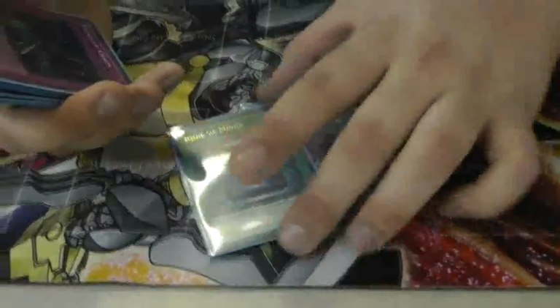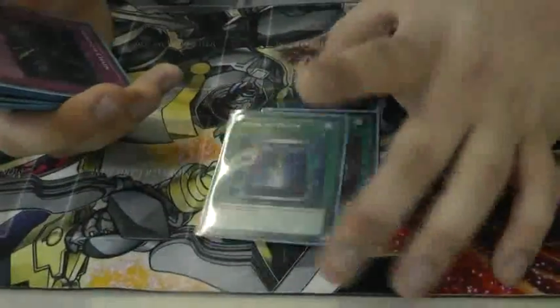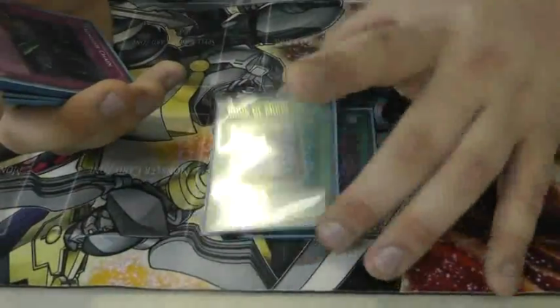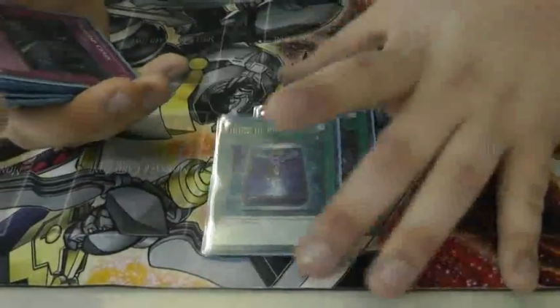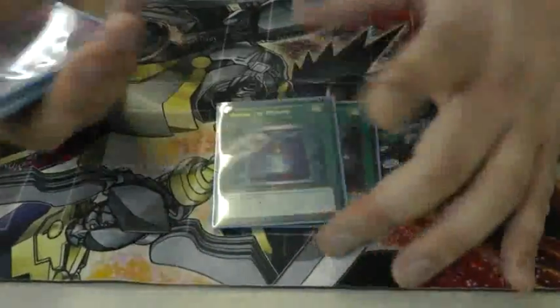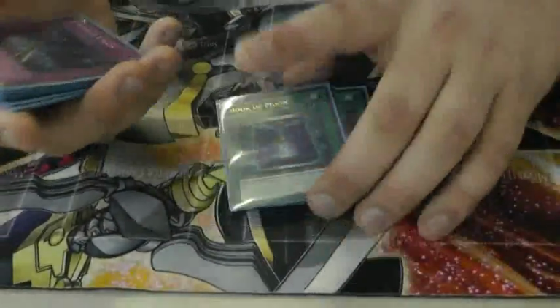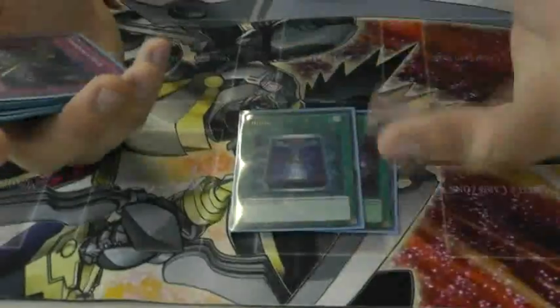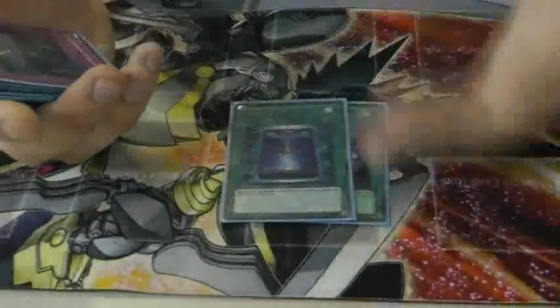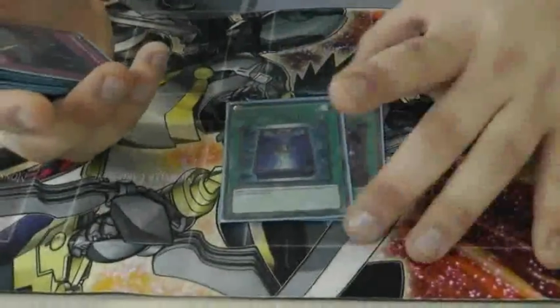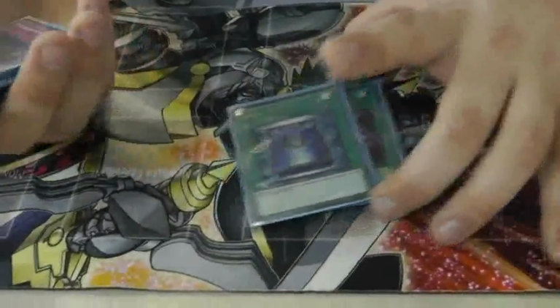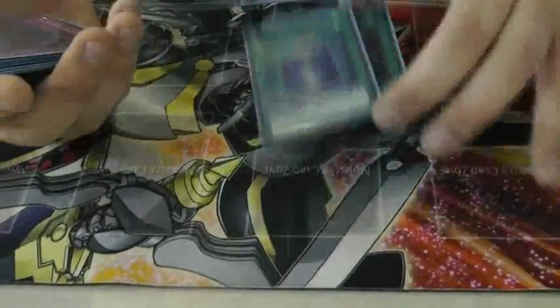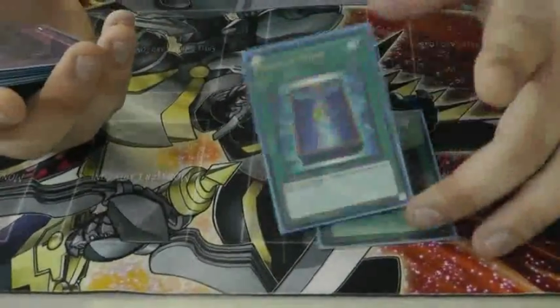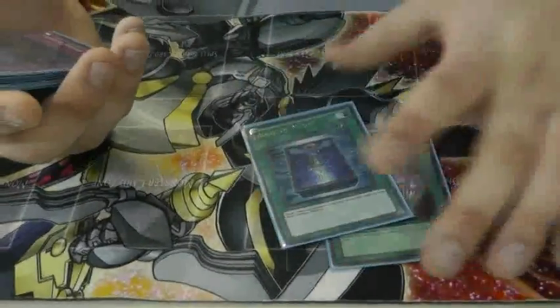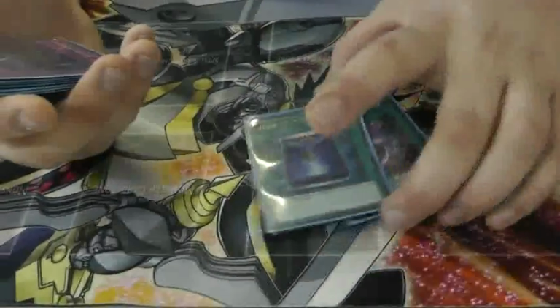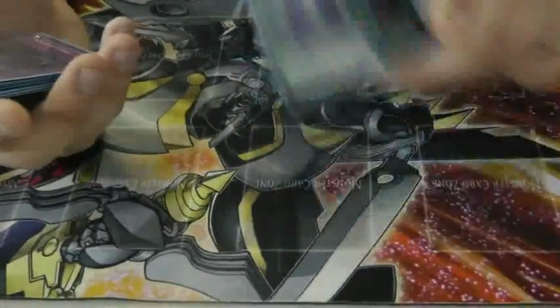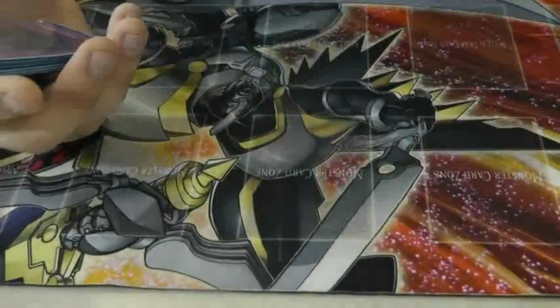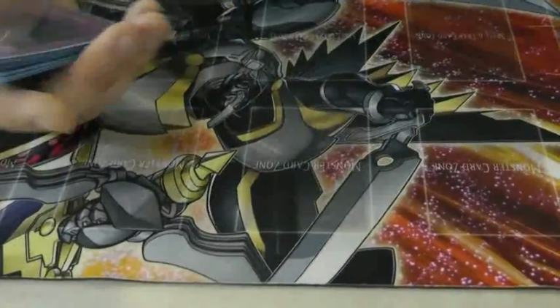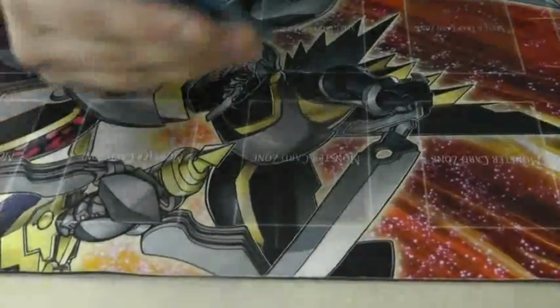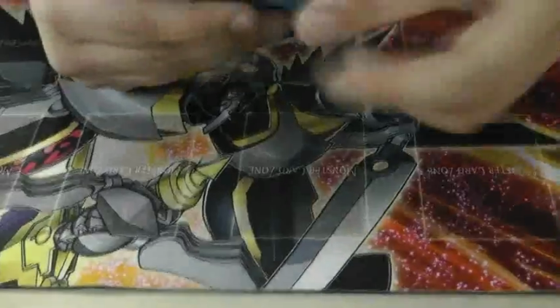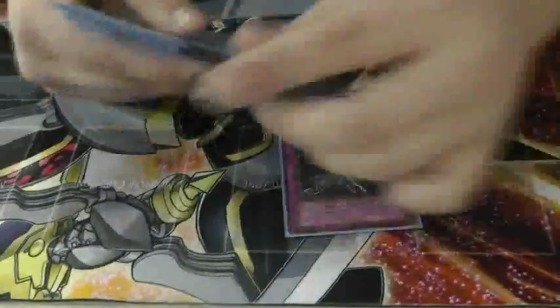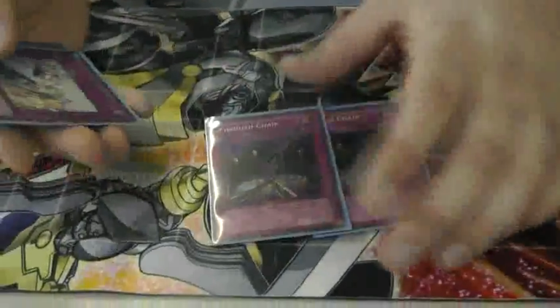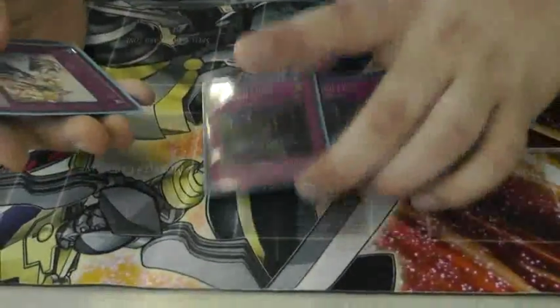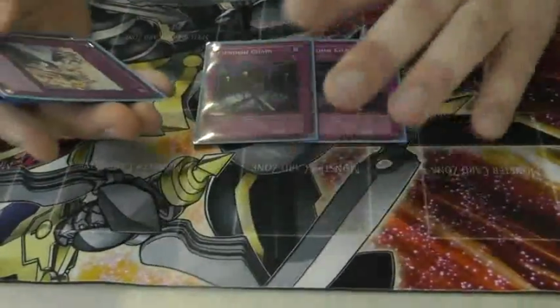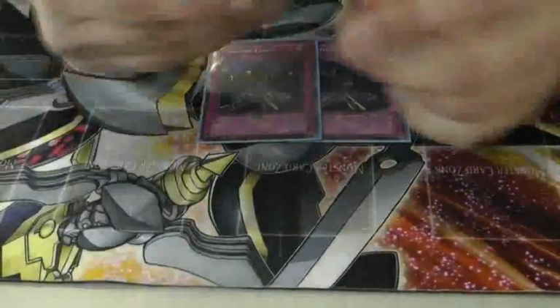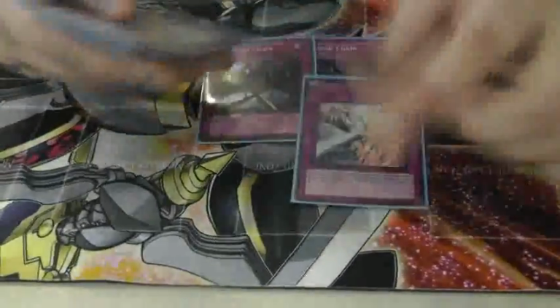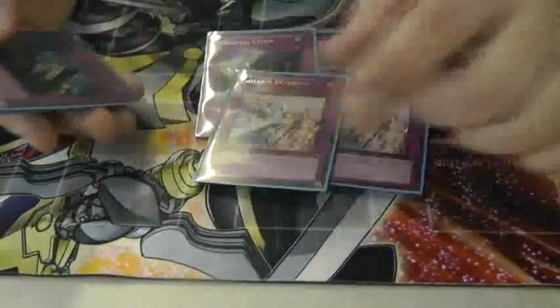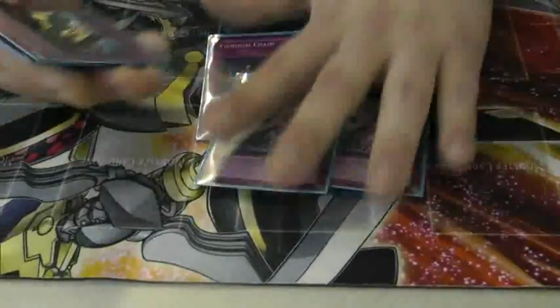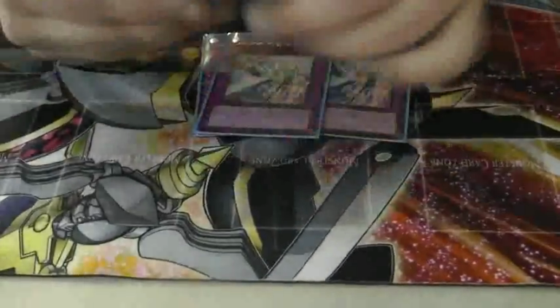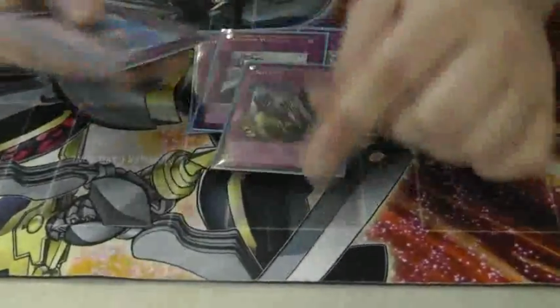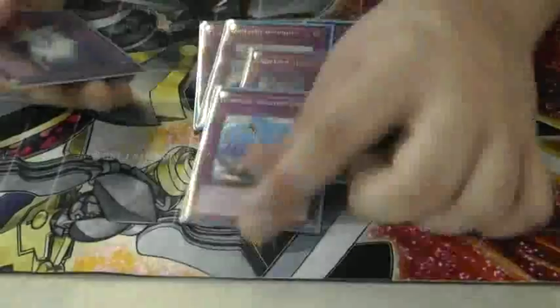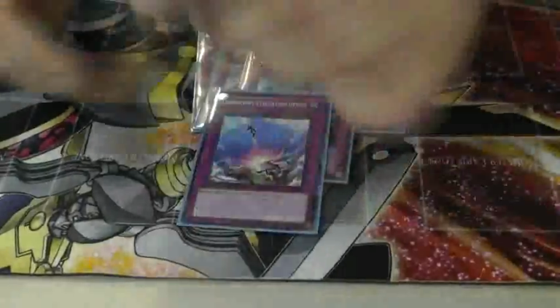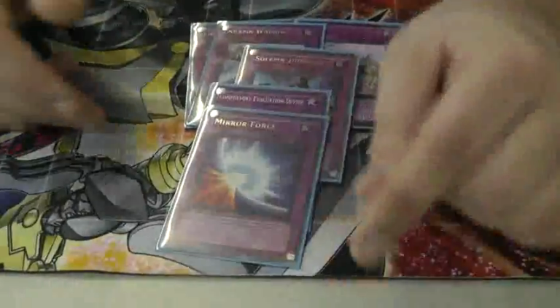Book of Moon will also stop Exceeds, Synchrons, whatever. Book of Moon has always been the best -1 in the game, that plus Compulse. I ran two Solemn Chain, two Warning, one Solemn Judgment, one Compulse, and one Torrential.